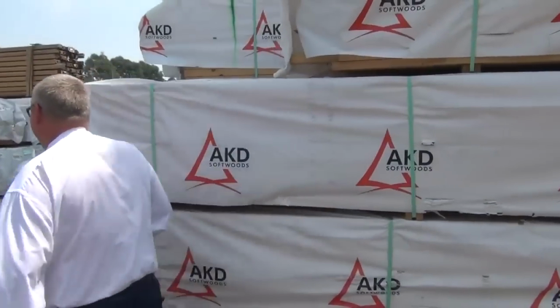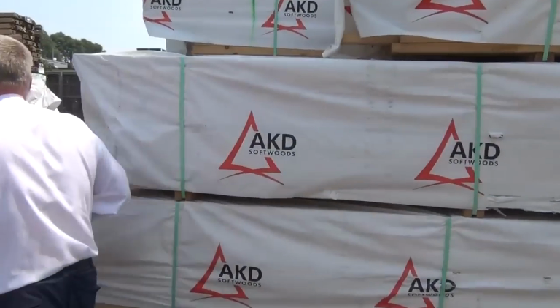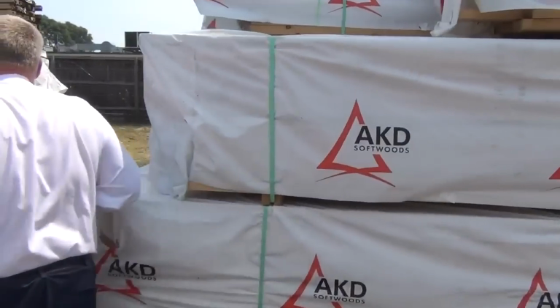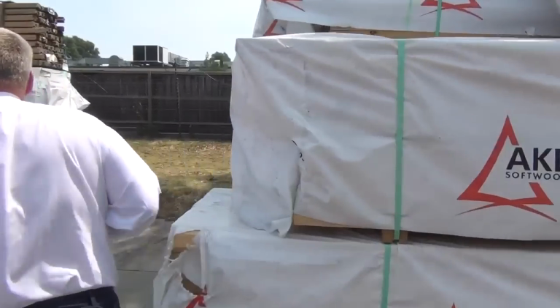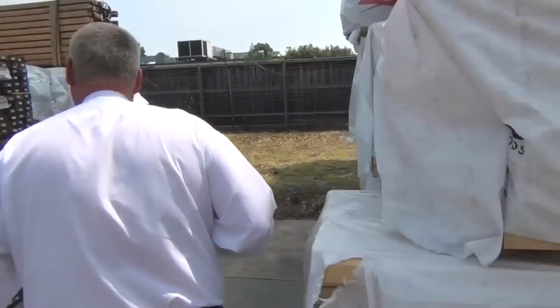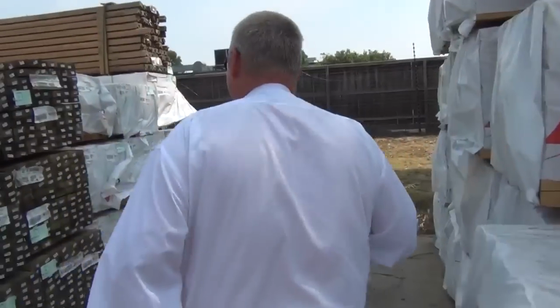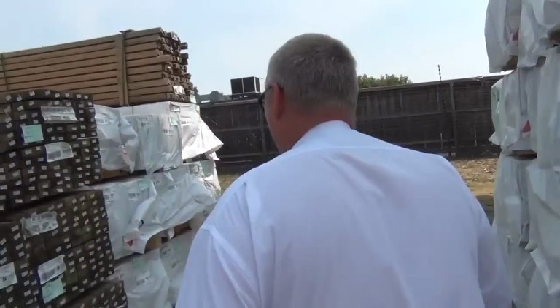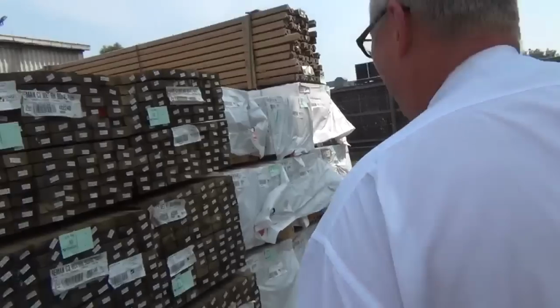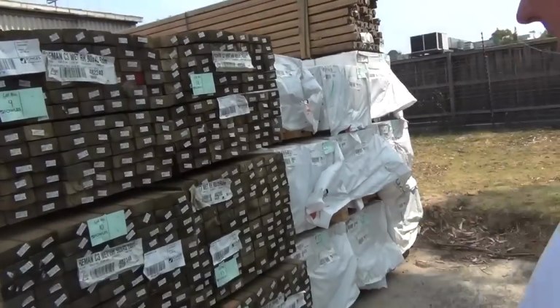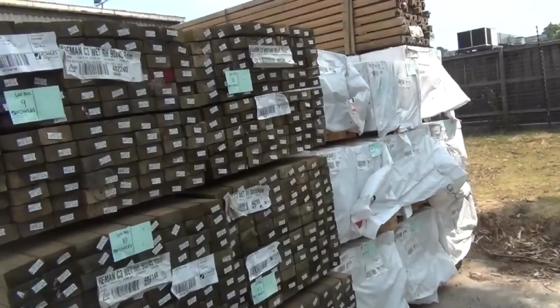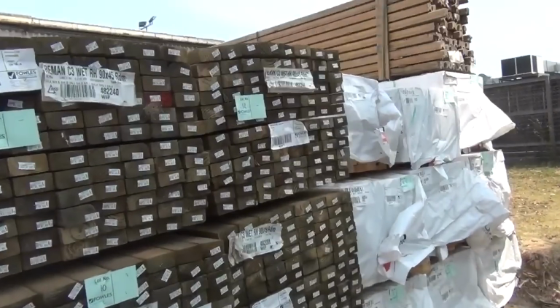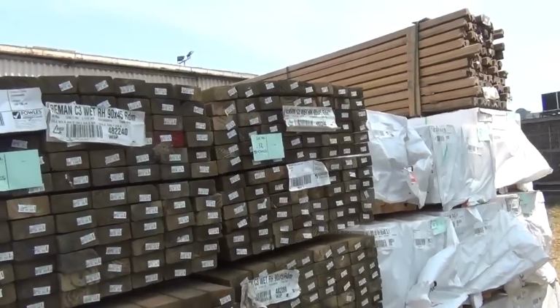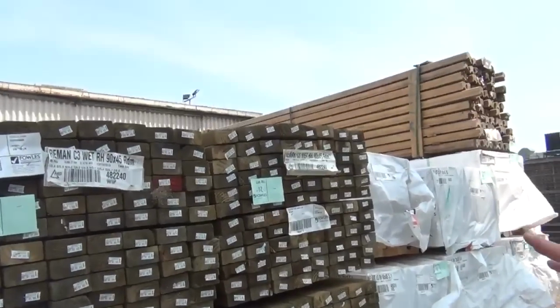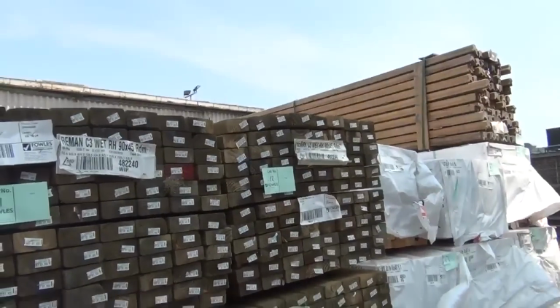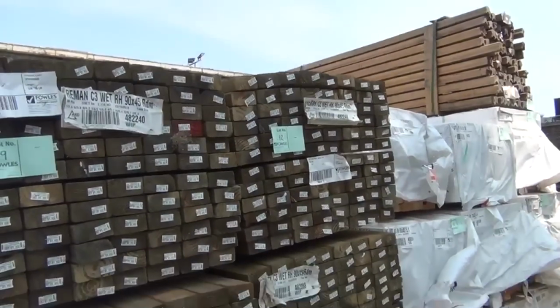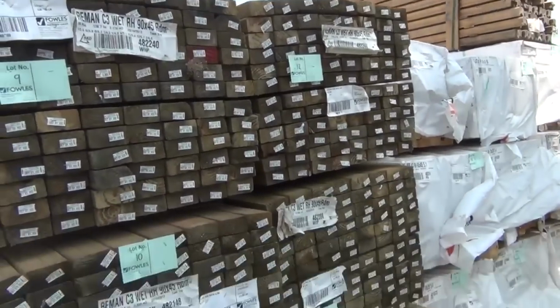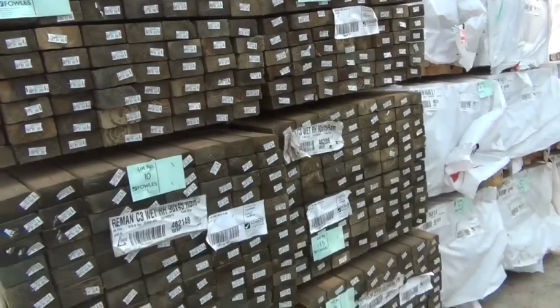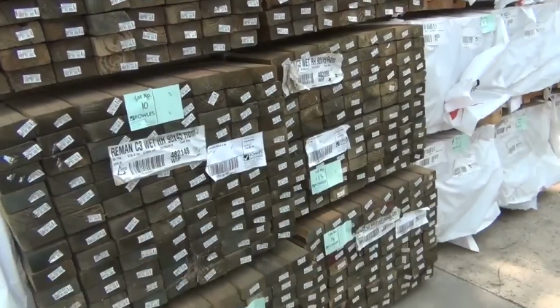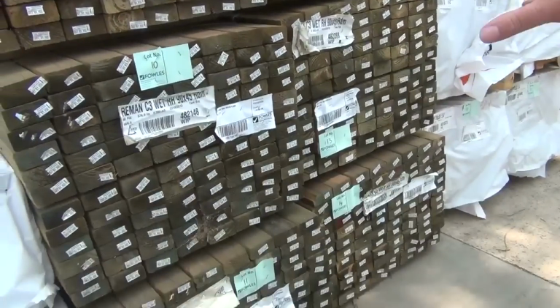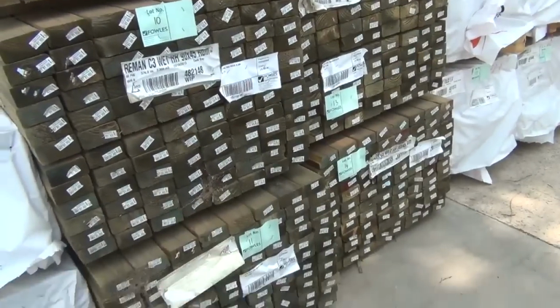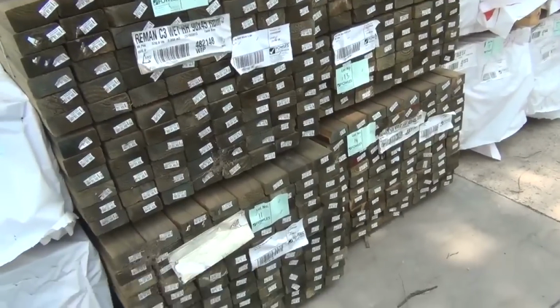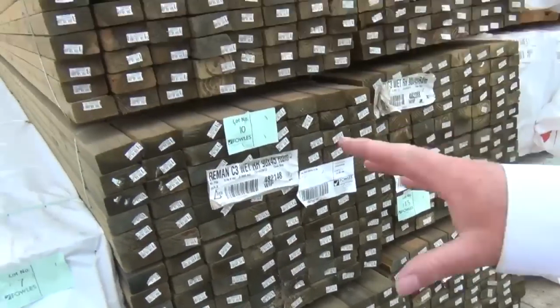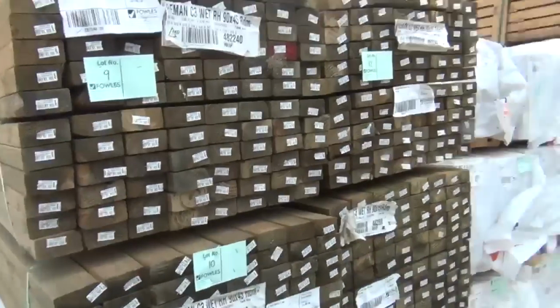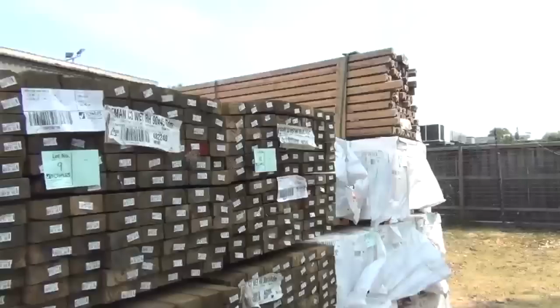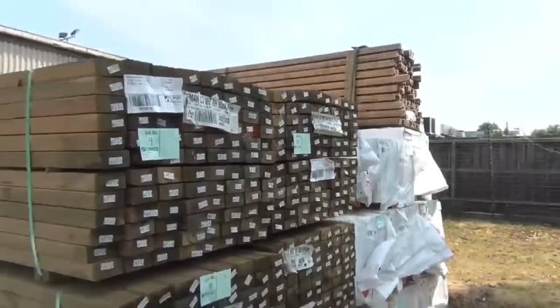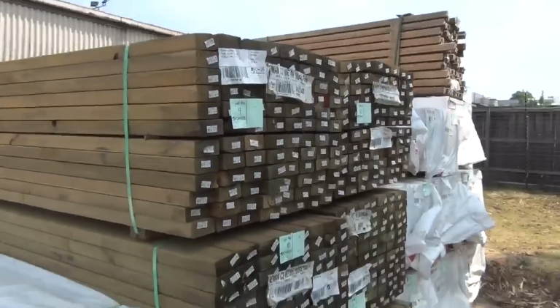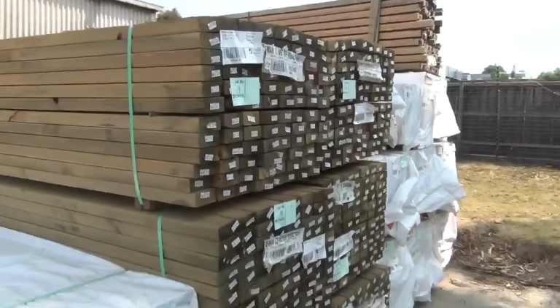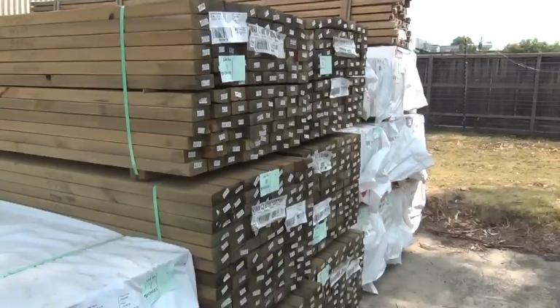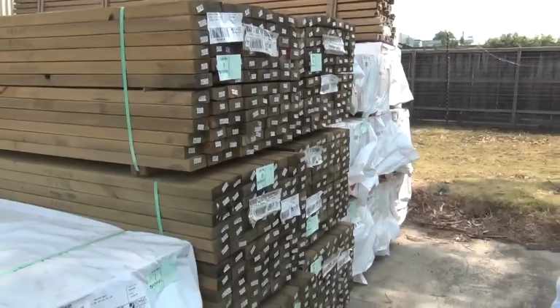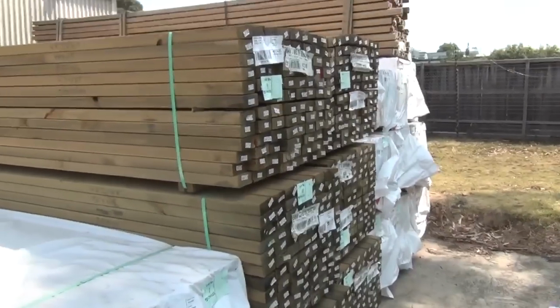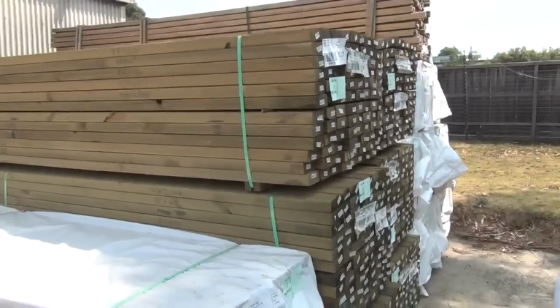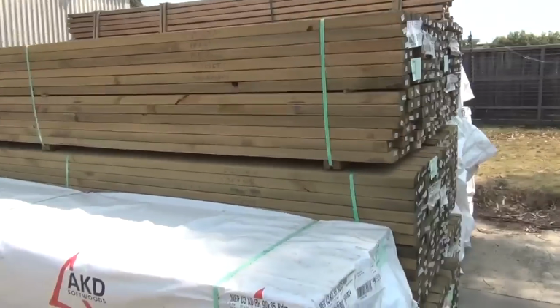Alright, over here — this is where we start the auction tomorrow. More framing pine here, got some nice treated pine in the front, 90 by 45 up to 6 metres long. Also a couple of packs of 90 by 35 treated pine here as well — some nice stock there tomorrow.